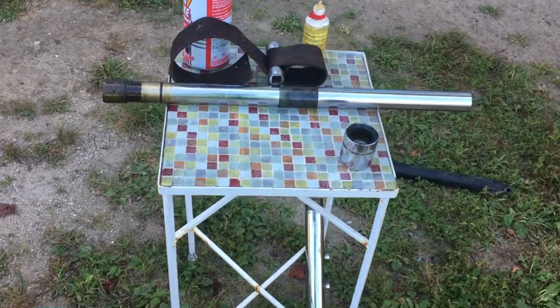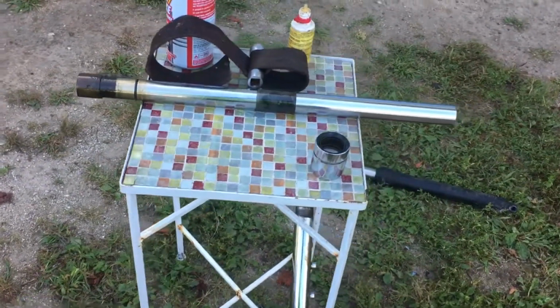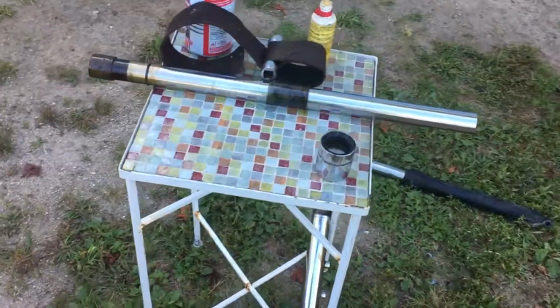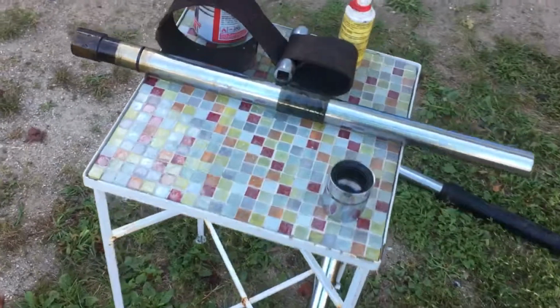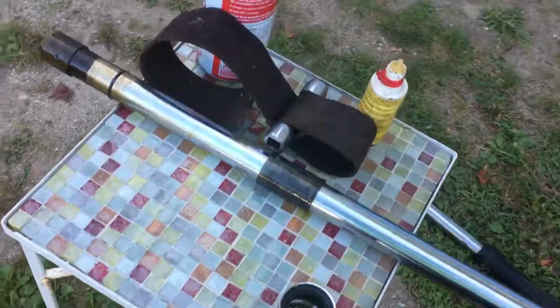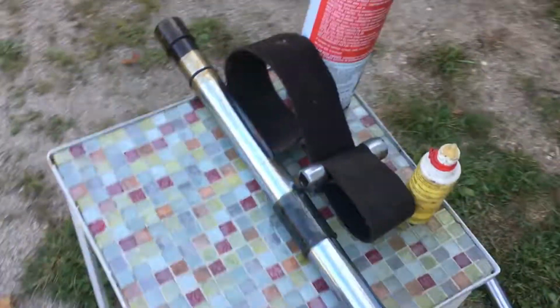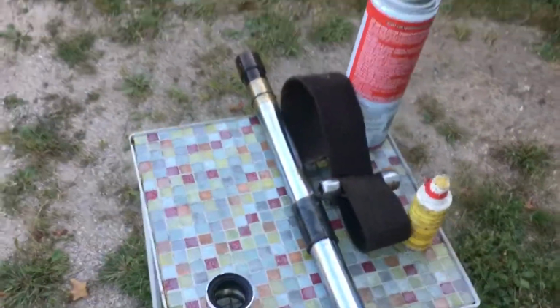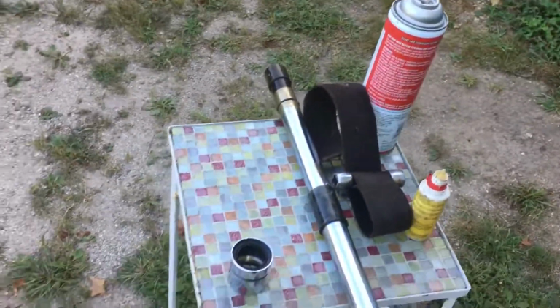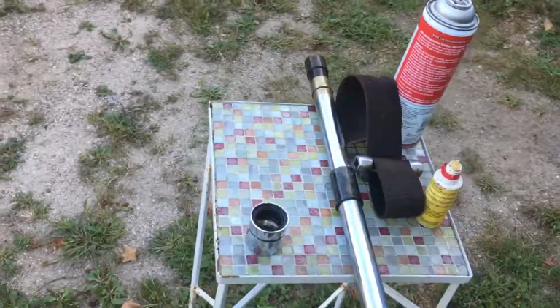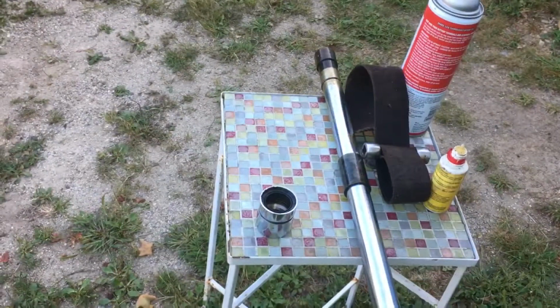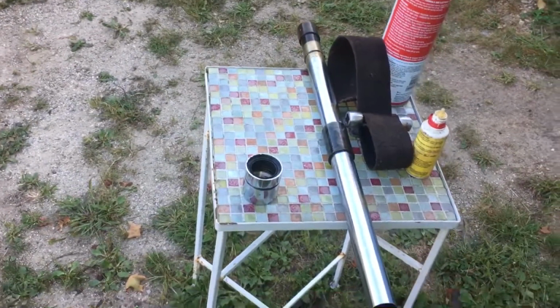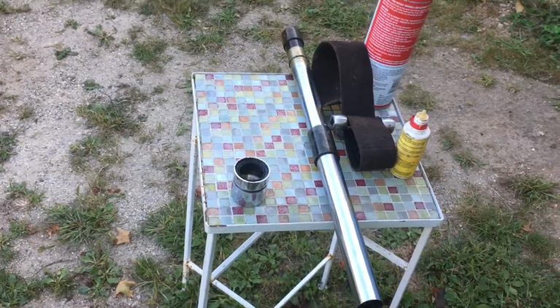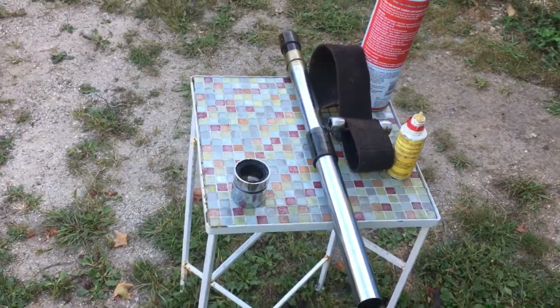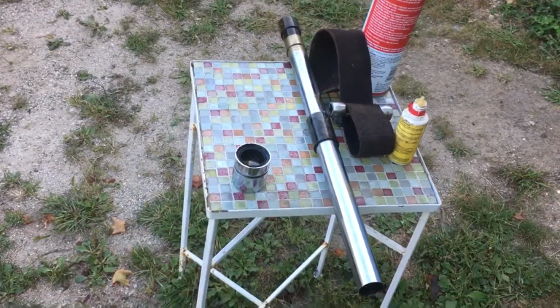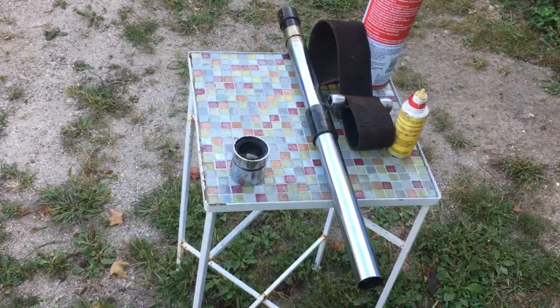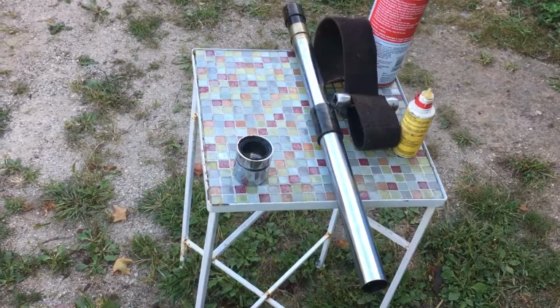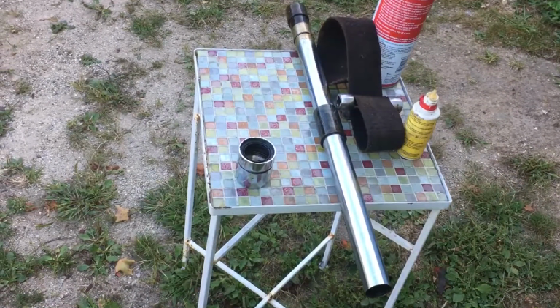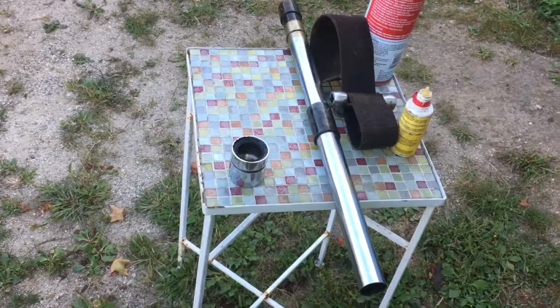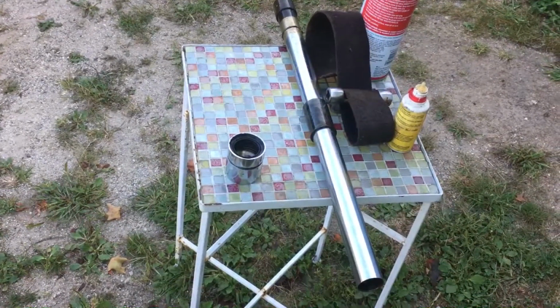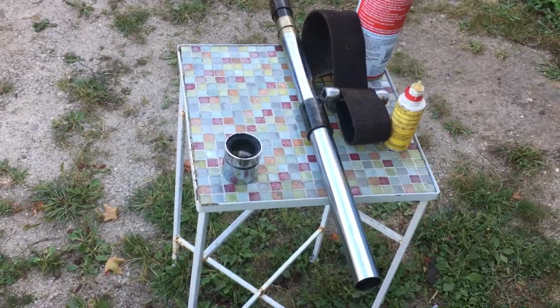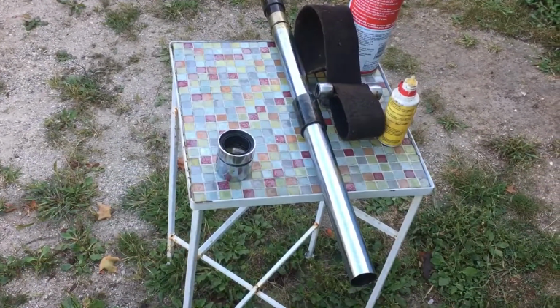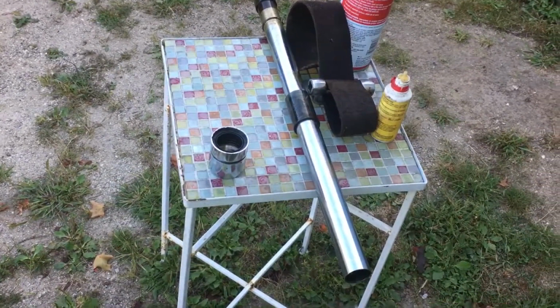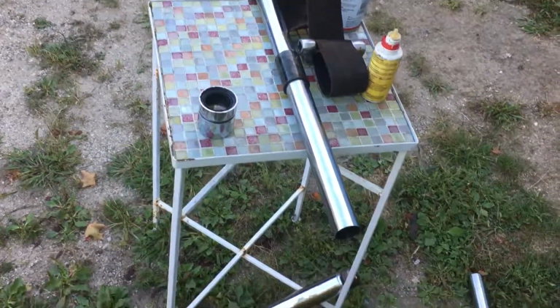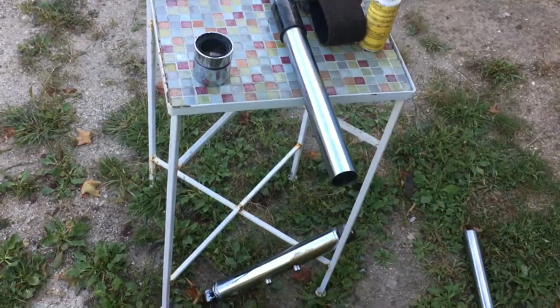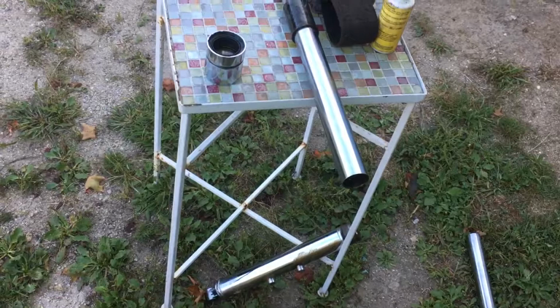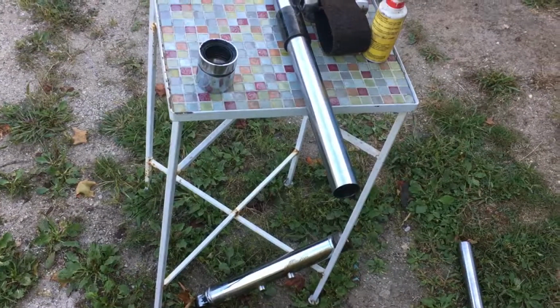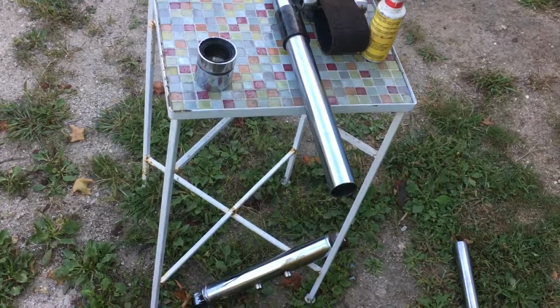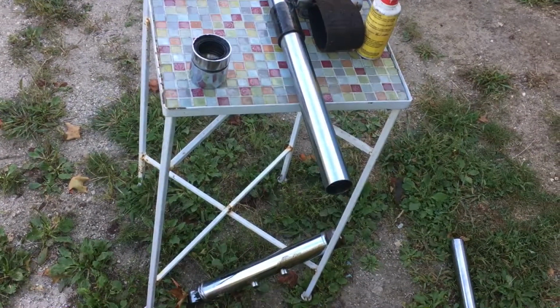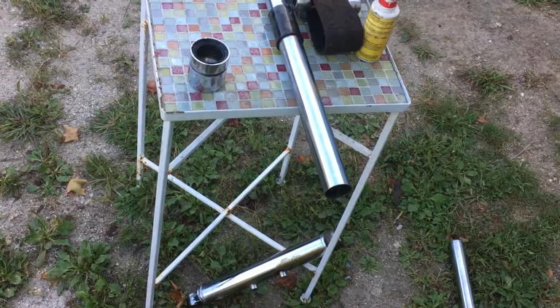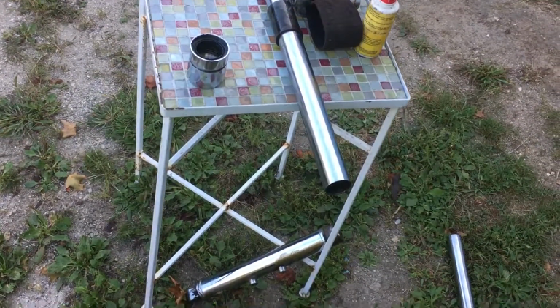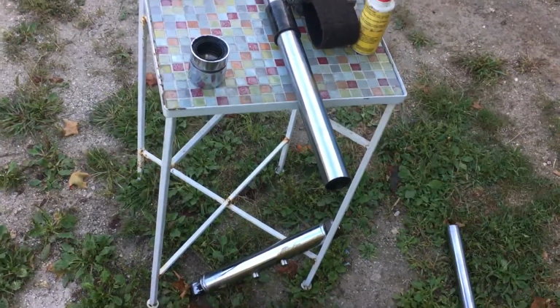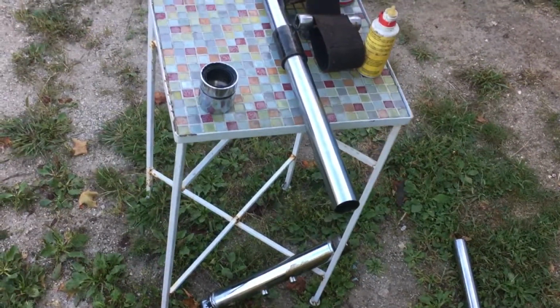Hopefully that helps you guys out when taking these things apart. This is for the 70s KE100s — this came off of a Trail 100, so I figured I'd take apart that shock to show you guys.